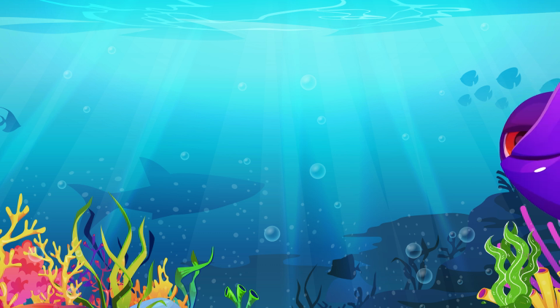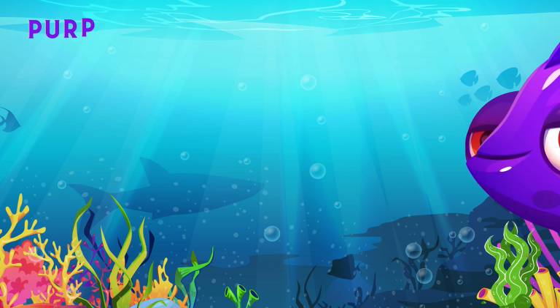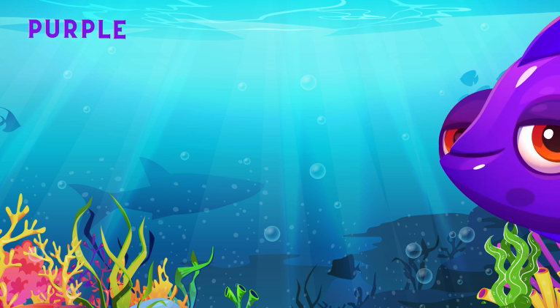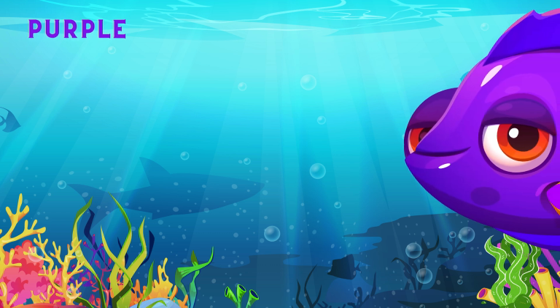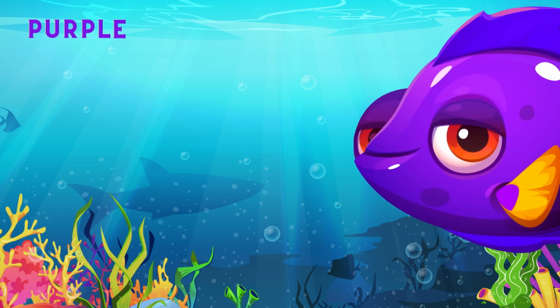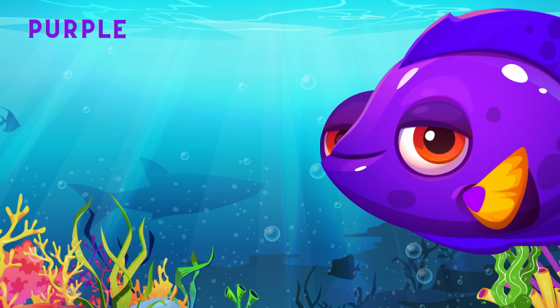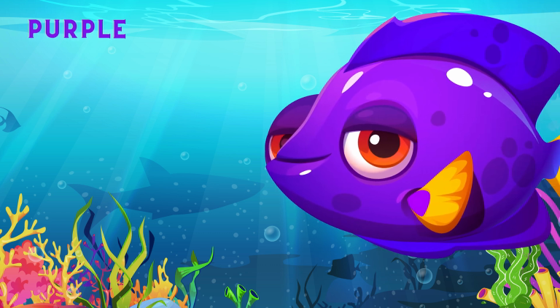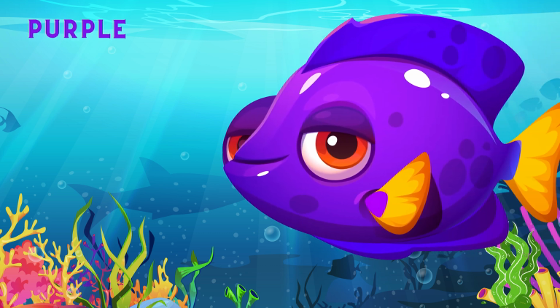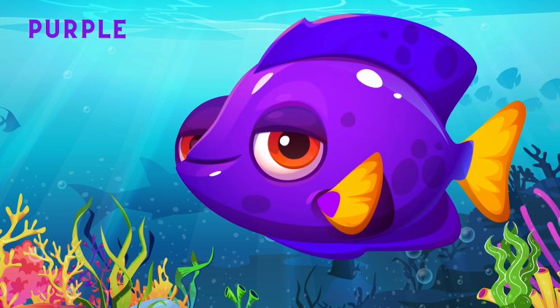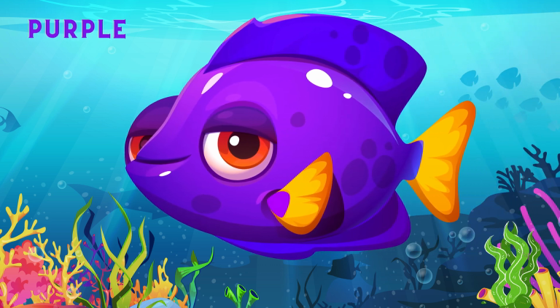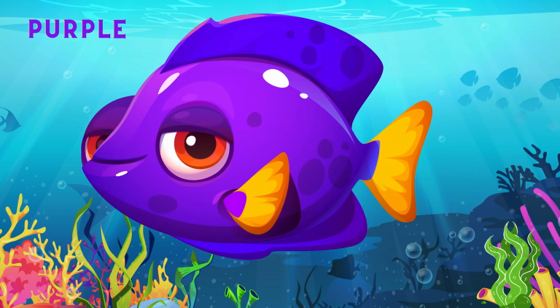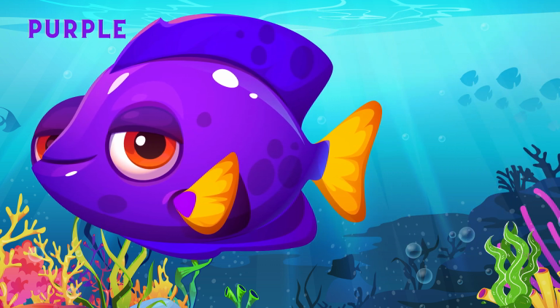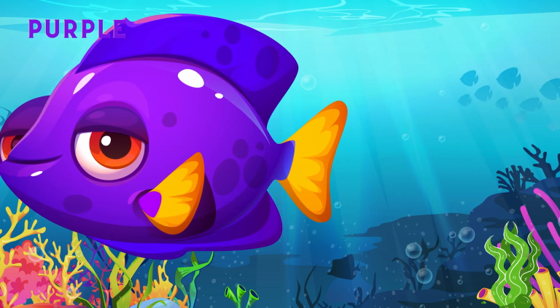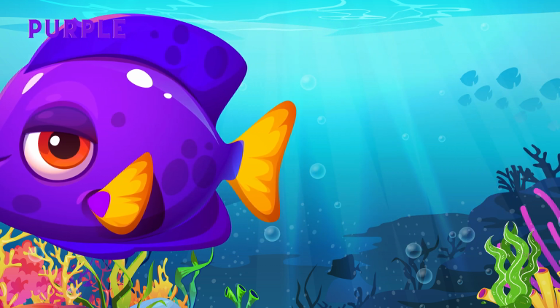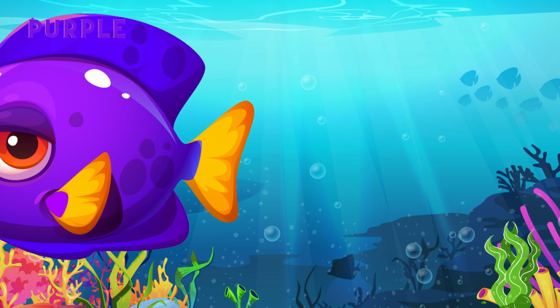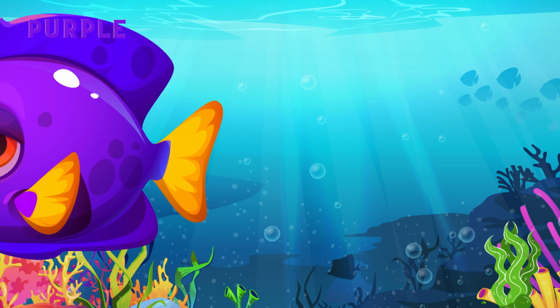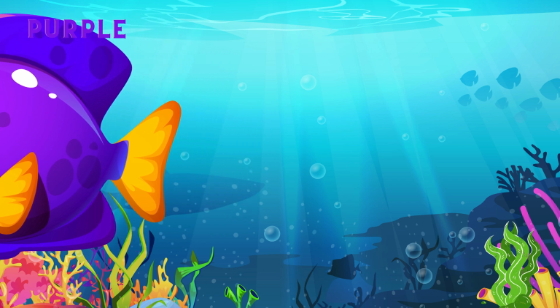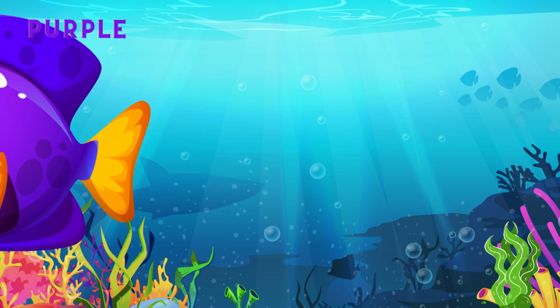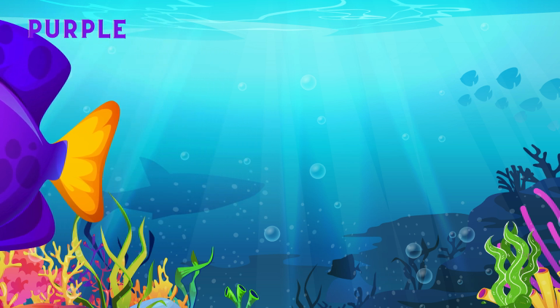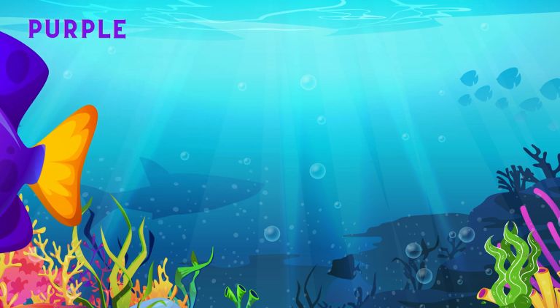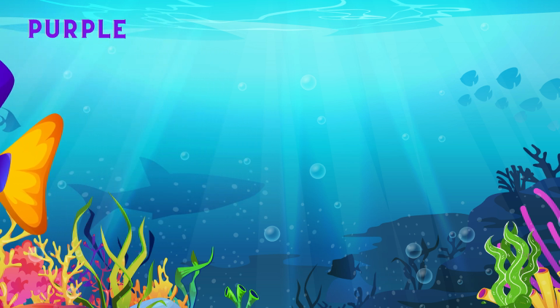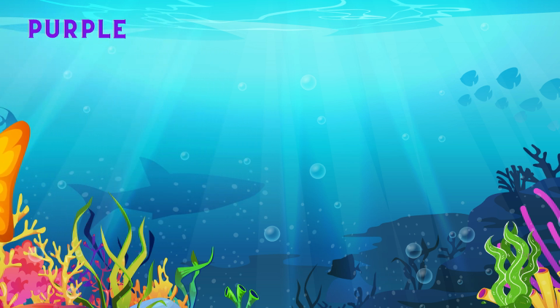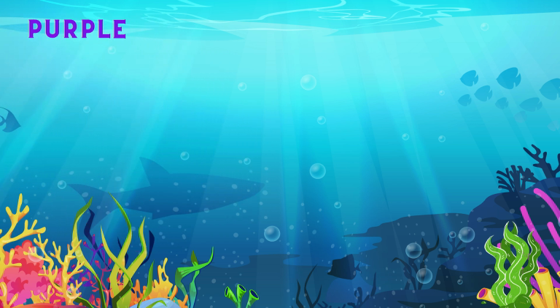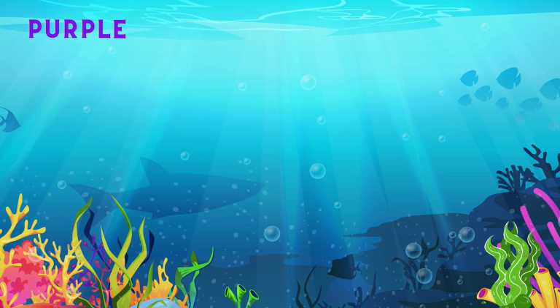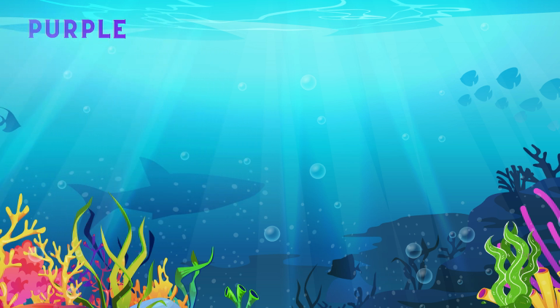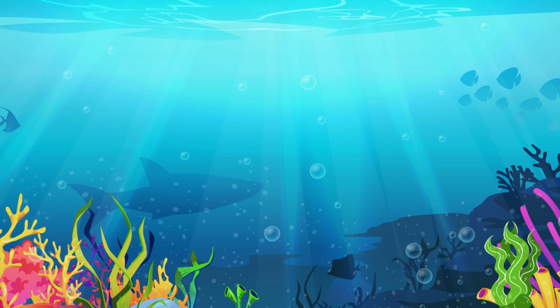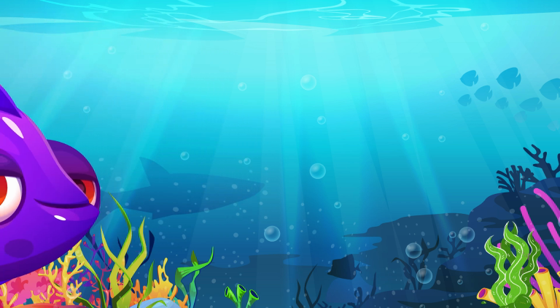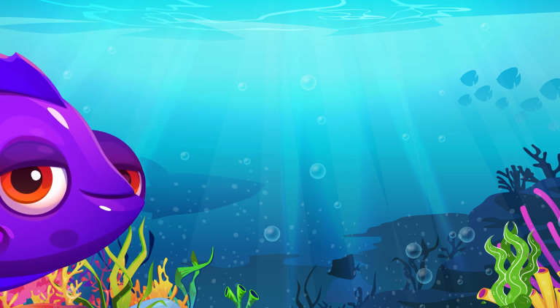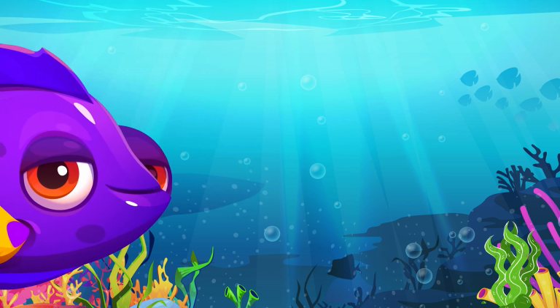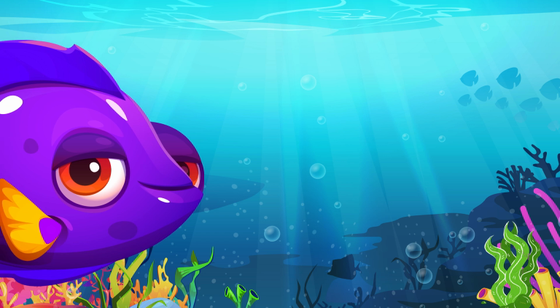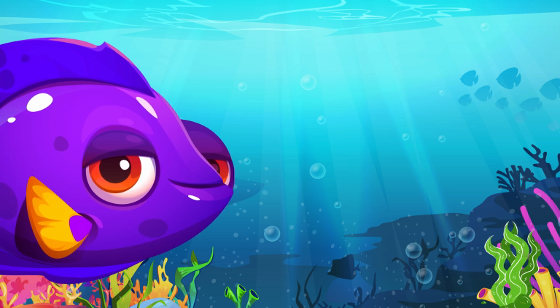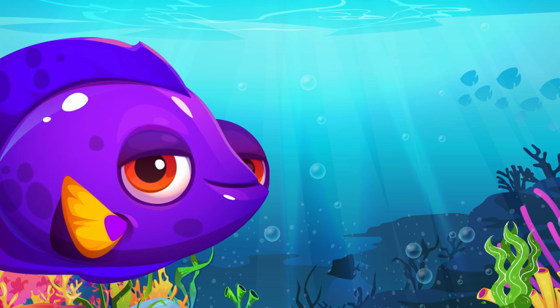What a big fish! Beautiful! This is purple. Purple.